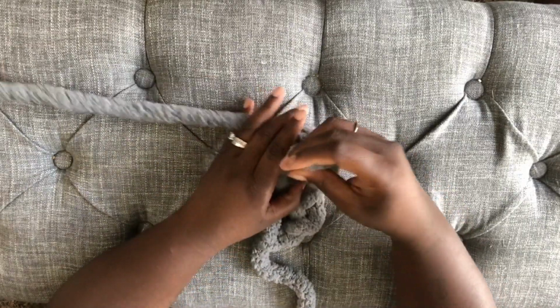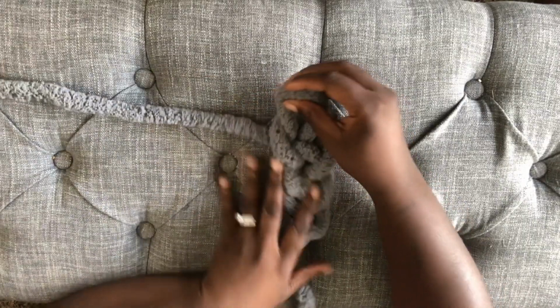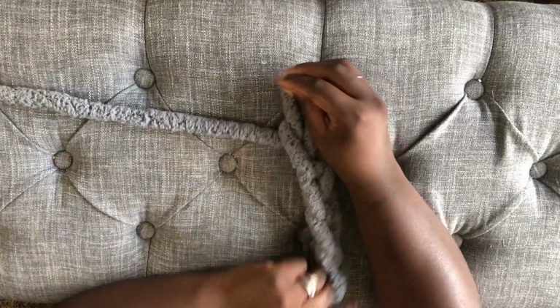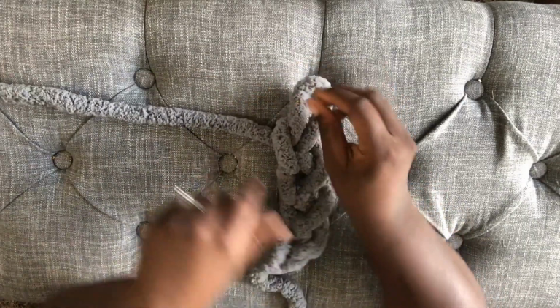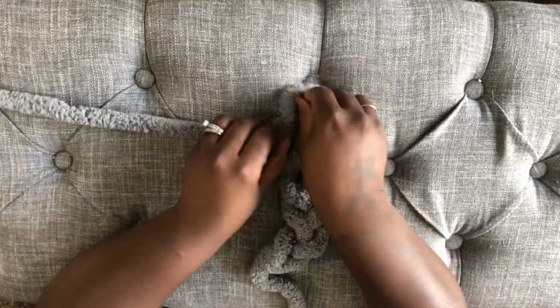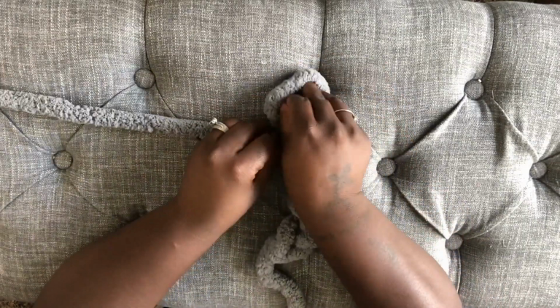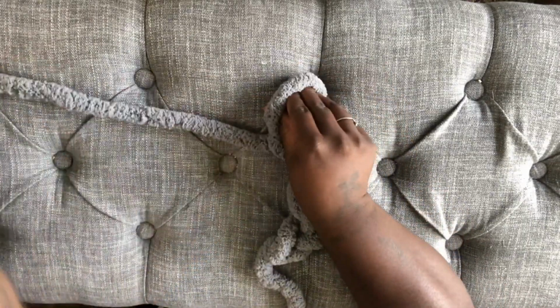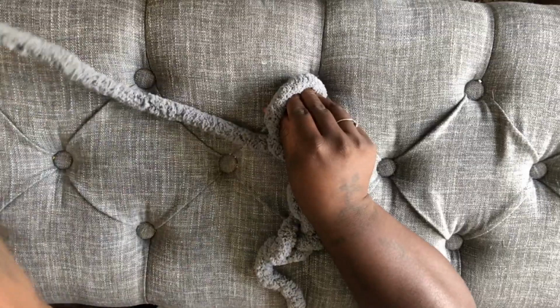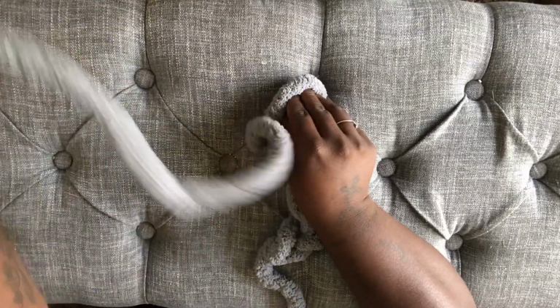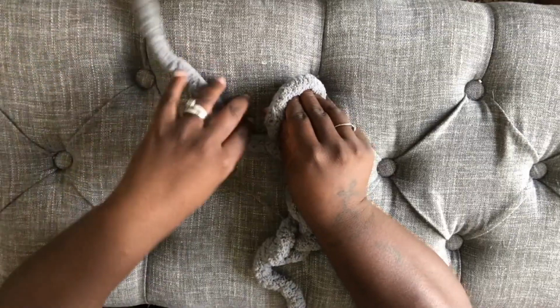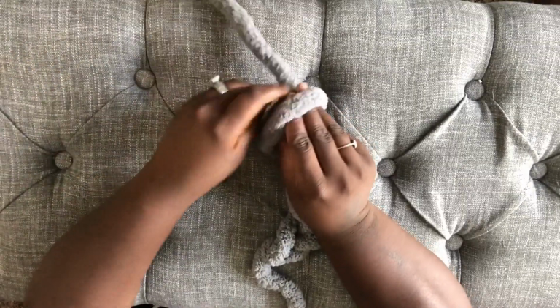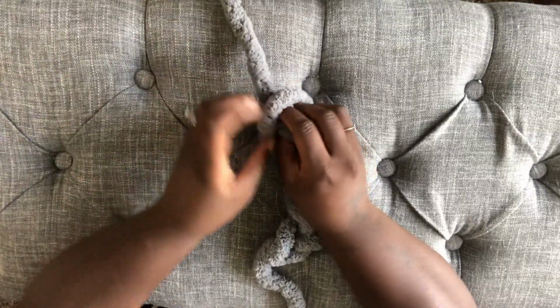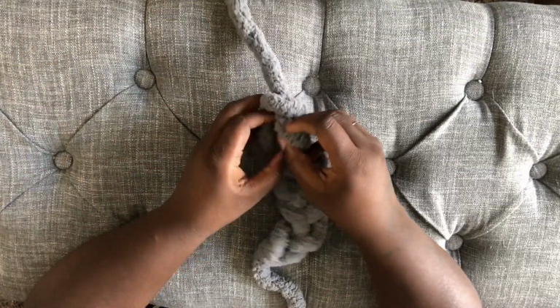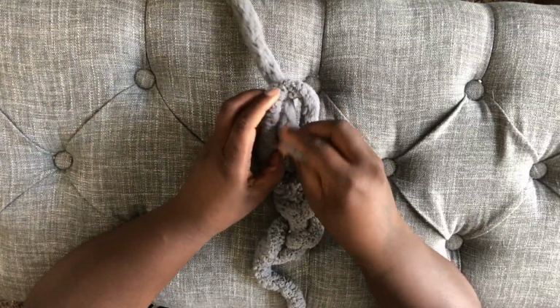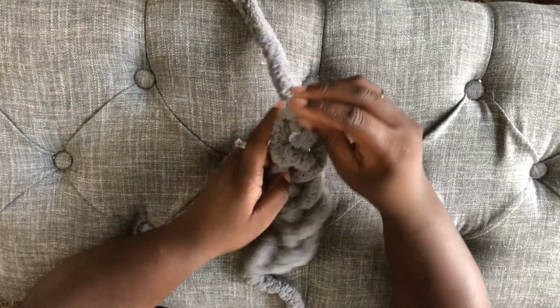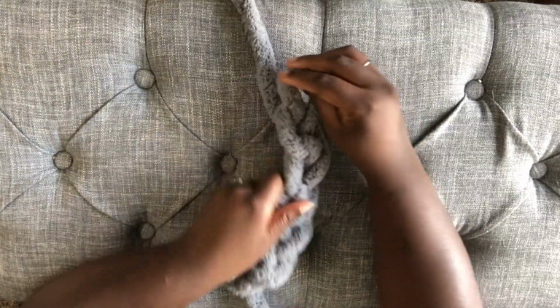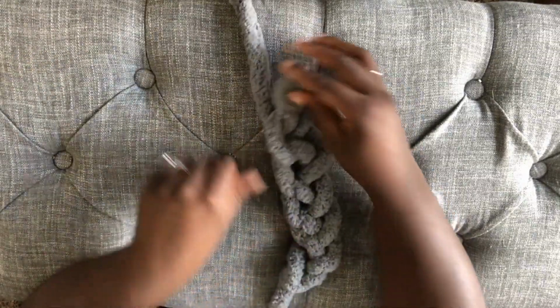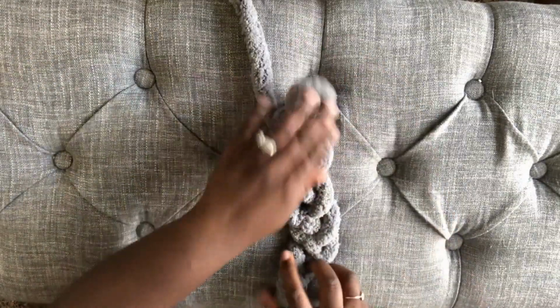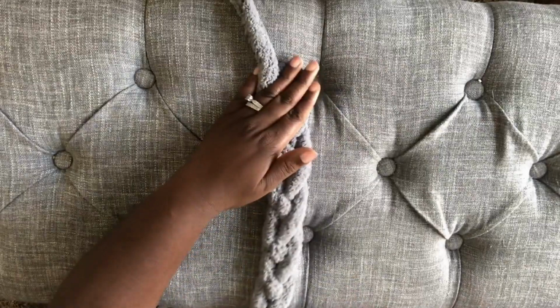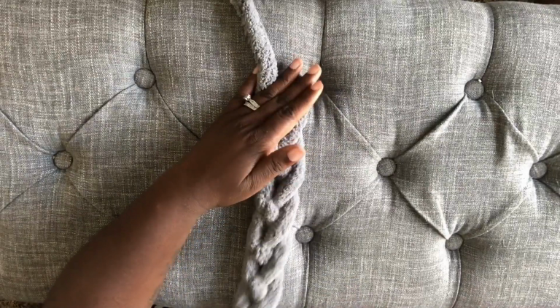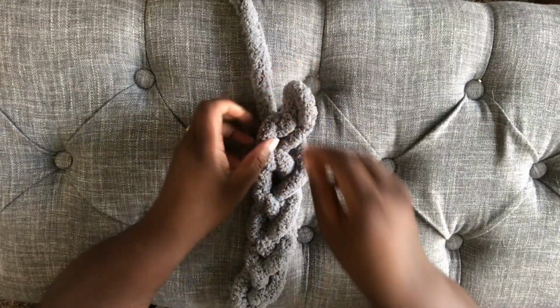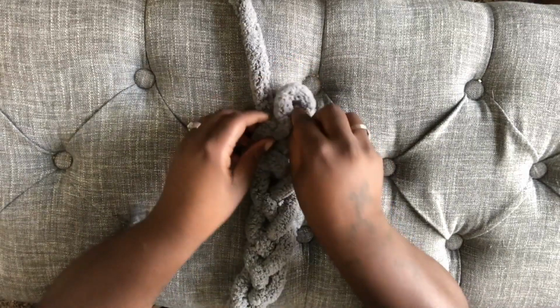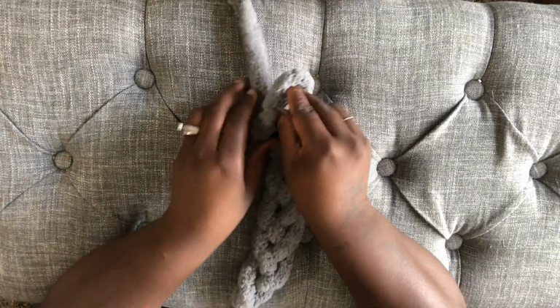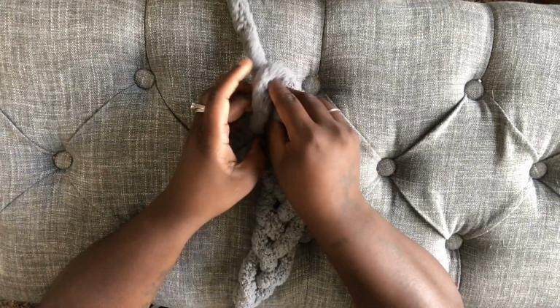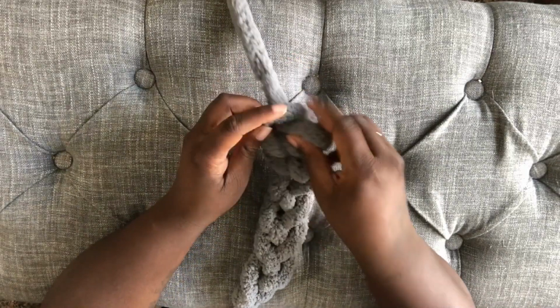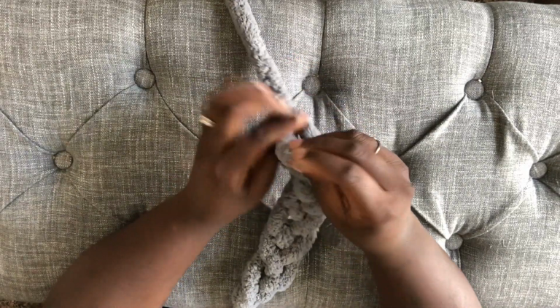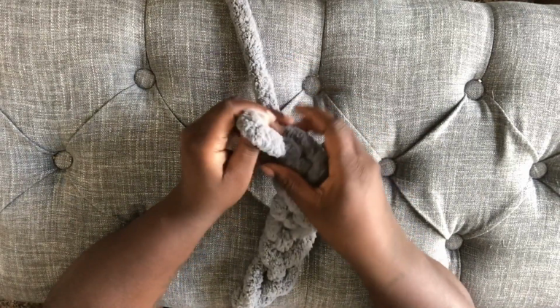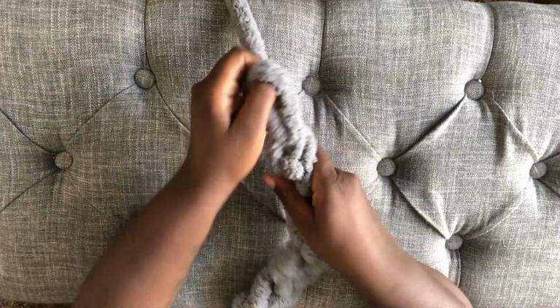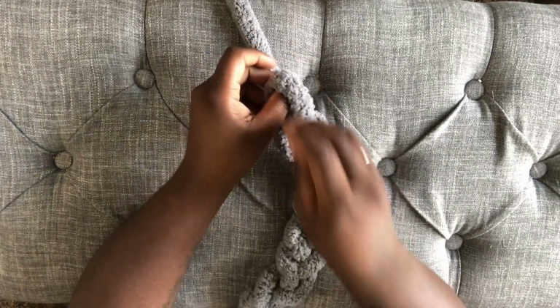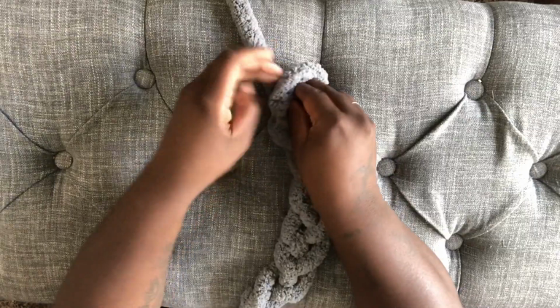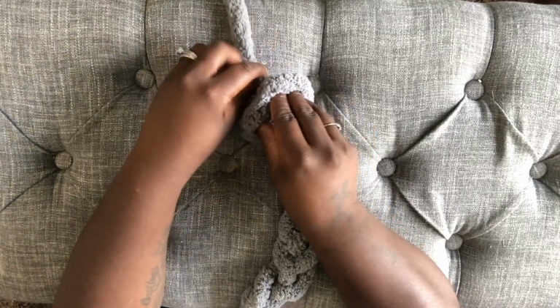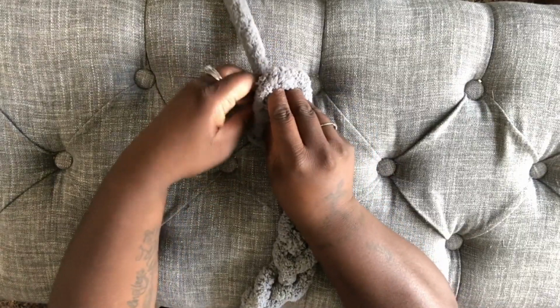You want to keep following this step until you get it to the length that you desire your blanket to be. I did this about 30 times. Typically, you want to do it between 10 to 15 times for the length of your blanket.